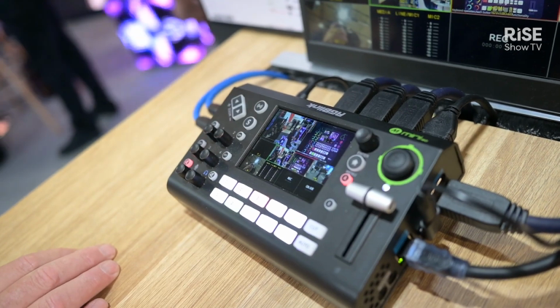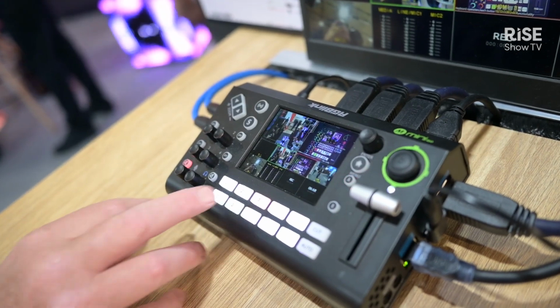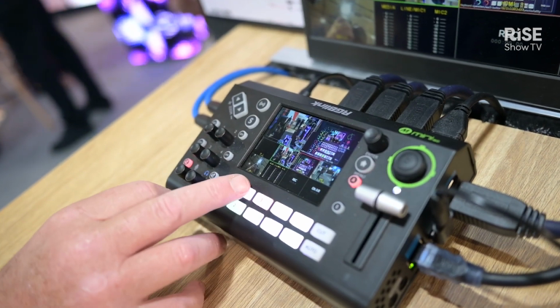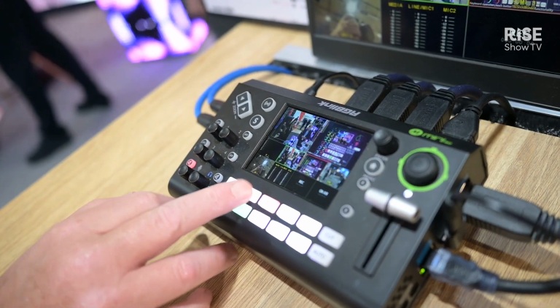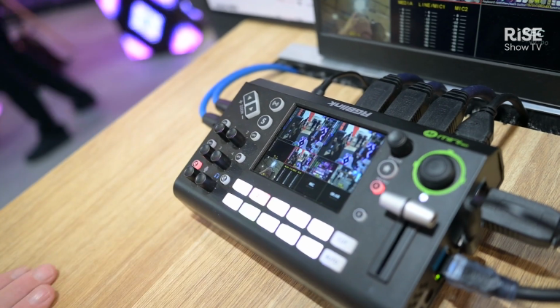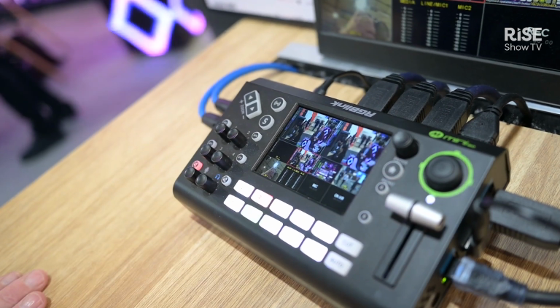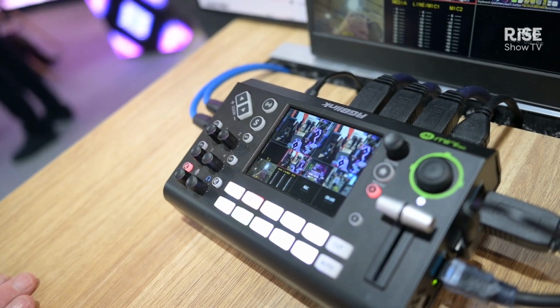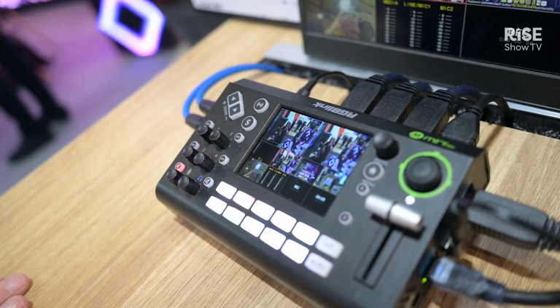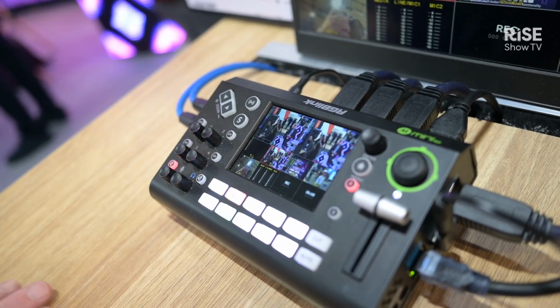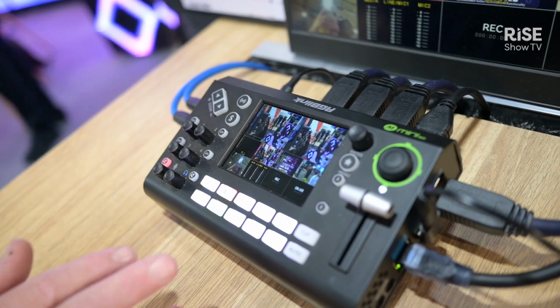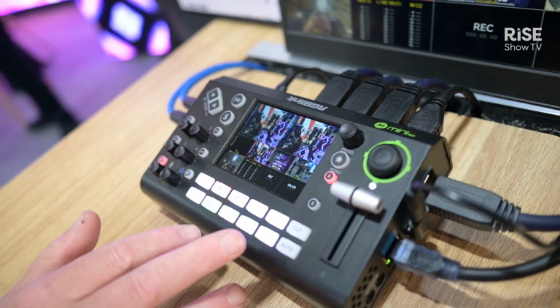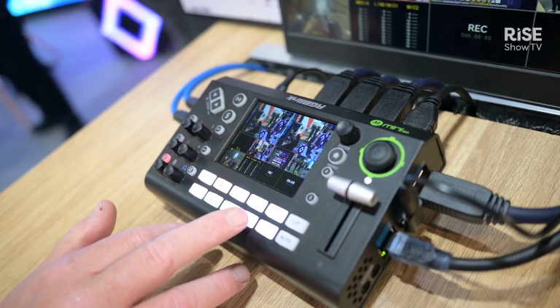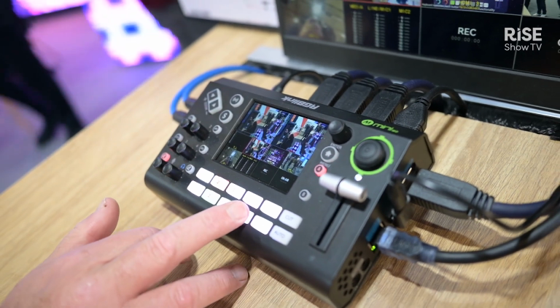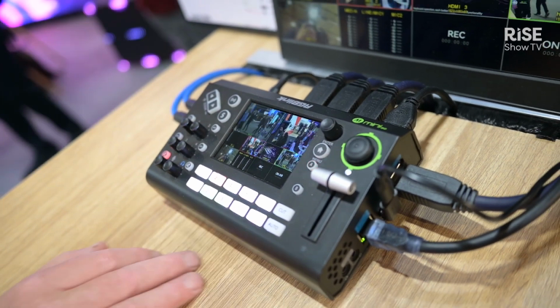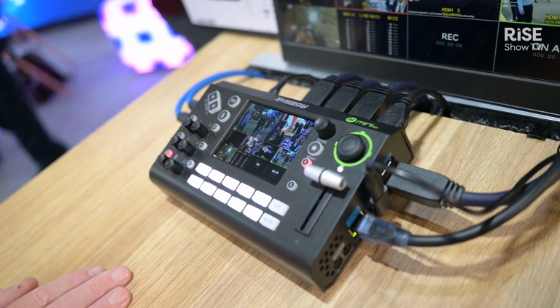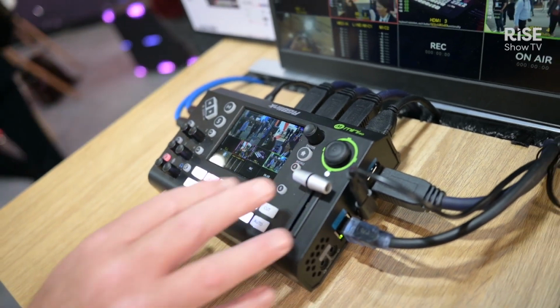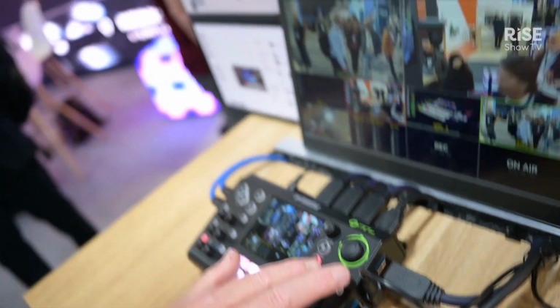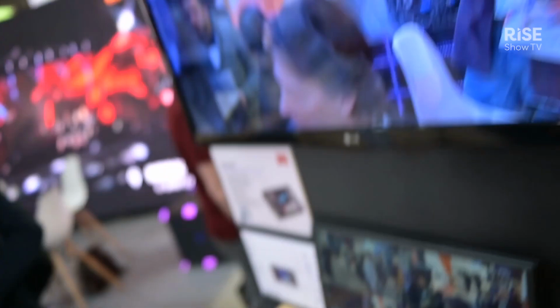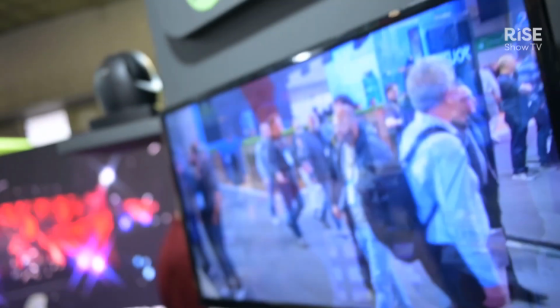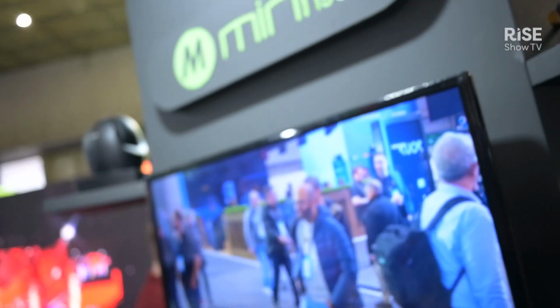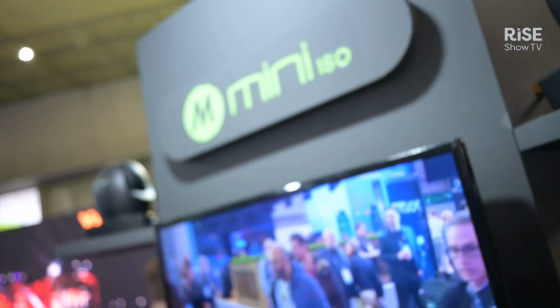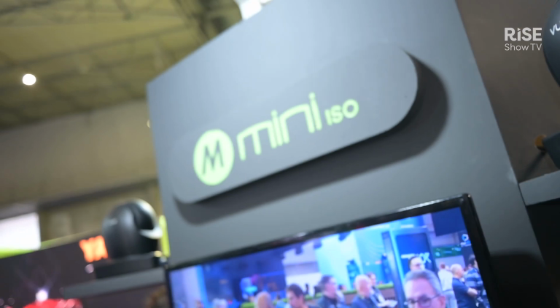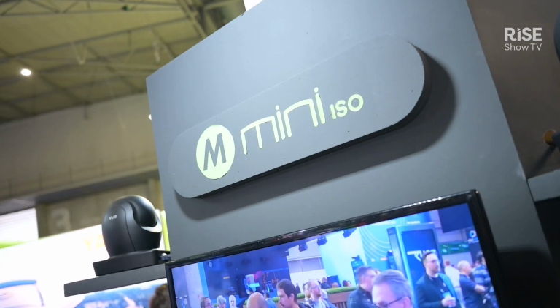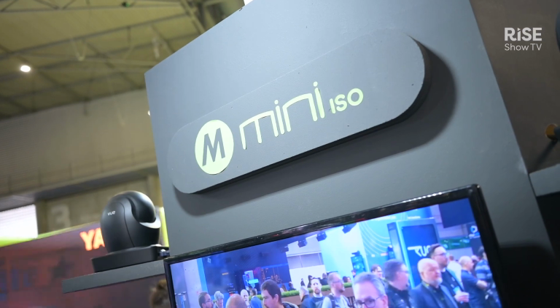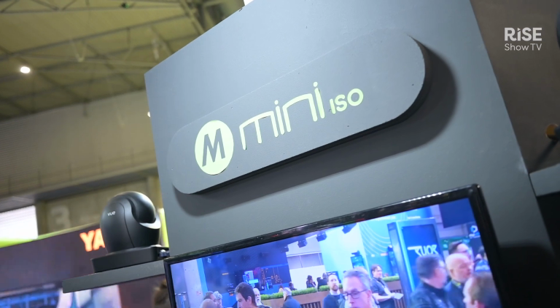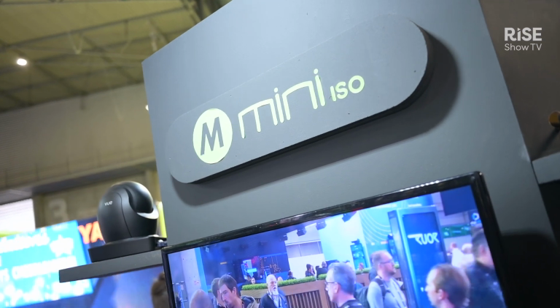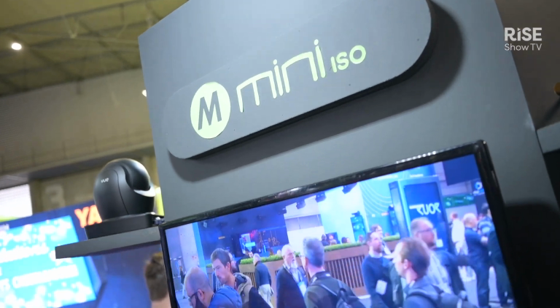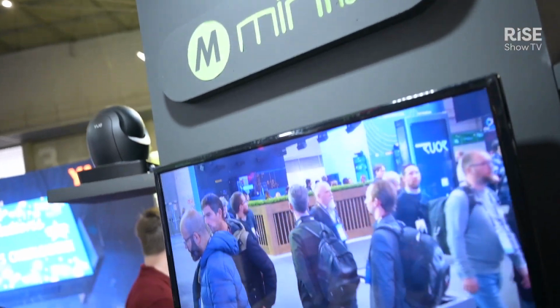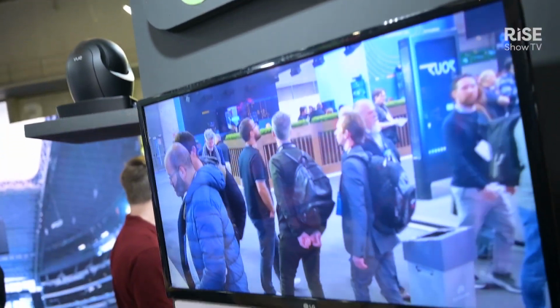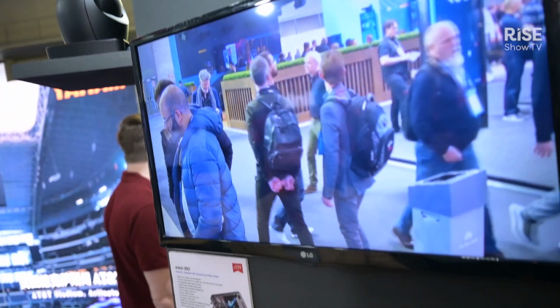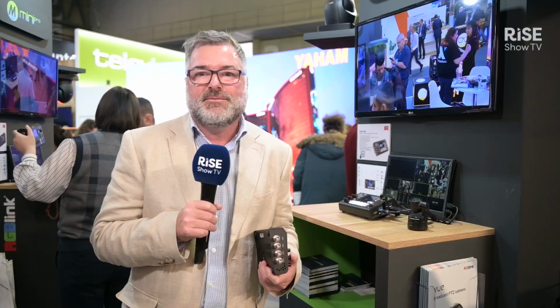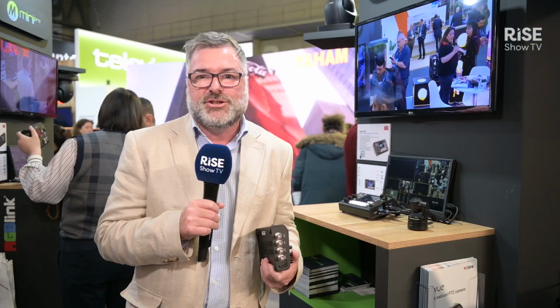Across the mini series, we're introducing a number of new models in addition to the ISO here. We've also got mini Edge SDI and mini MX SDI being demonstrated at the show for the first time and introducing for this year.